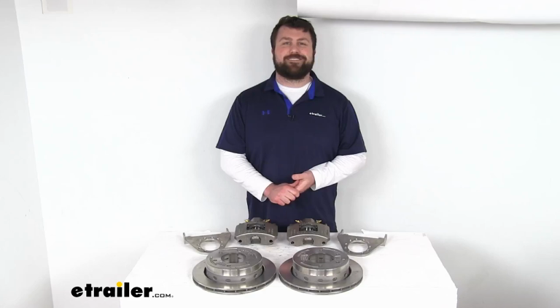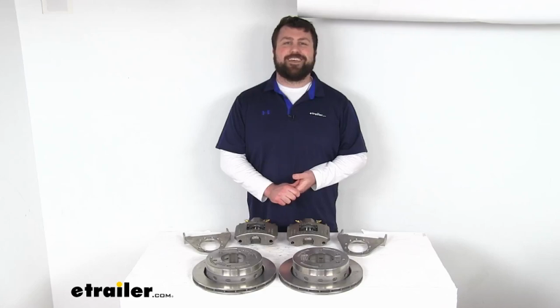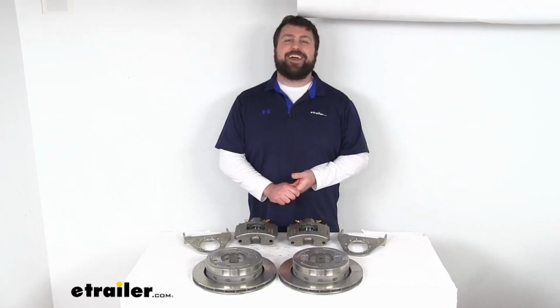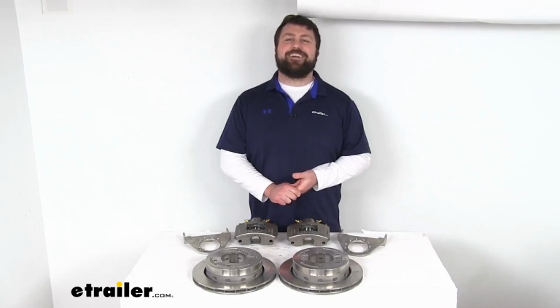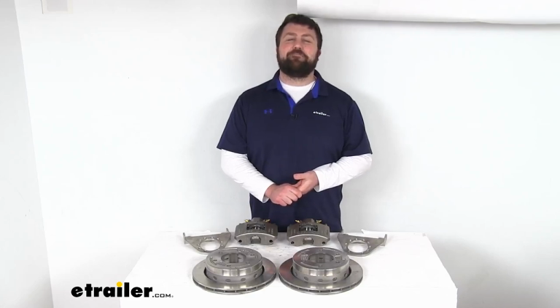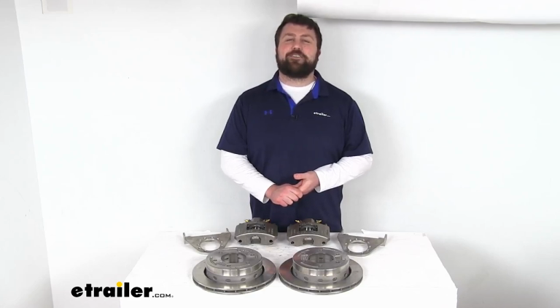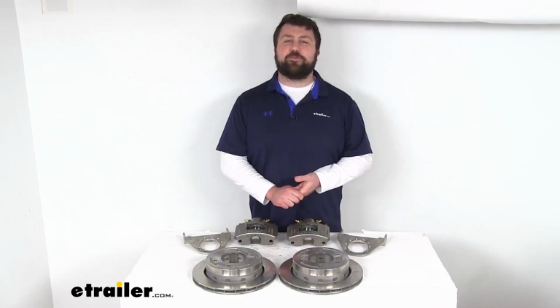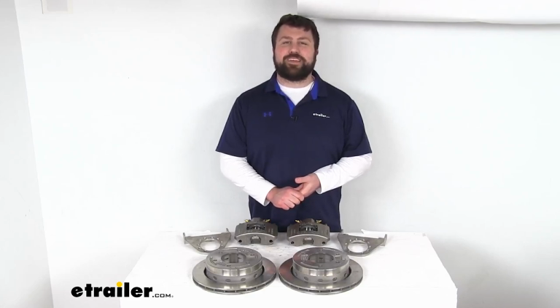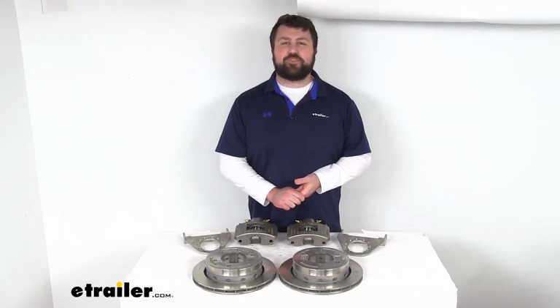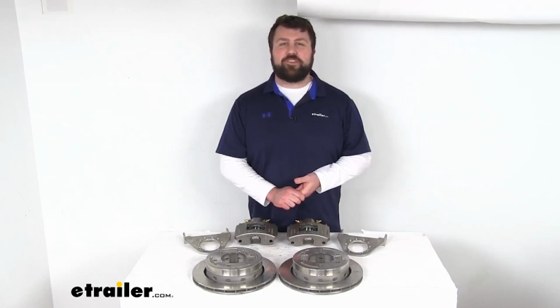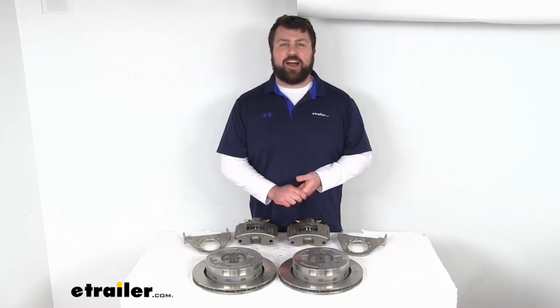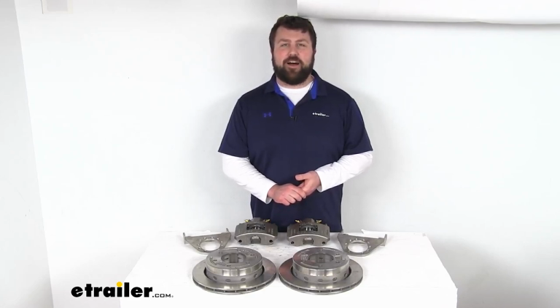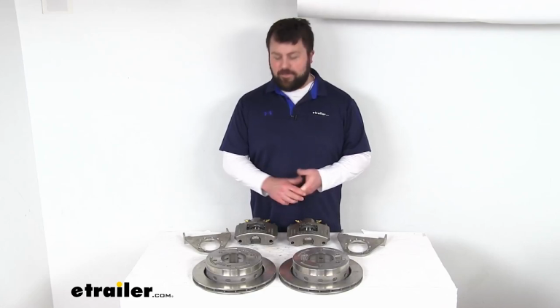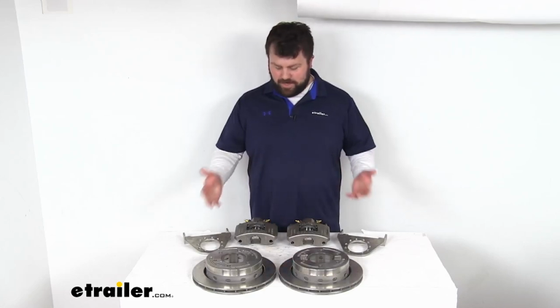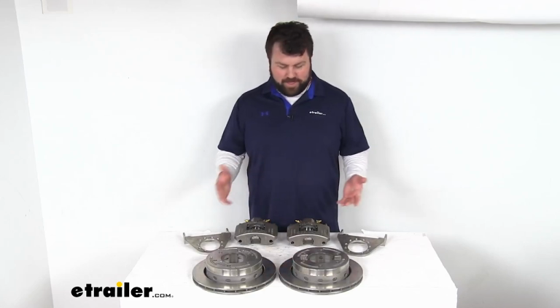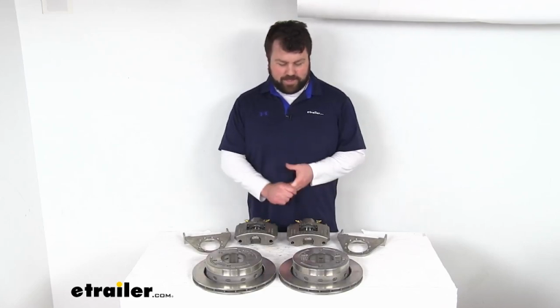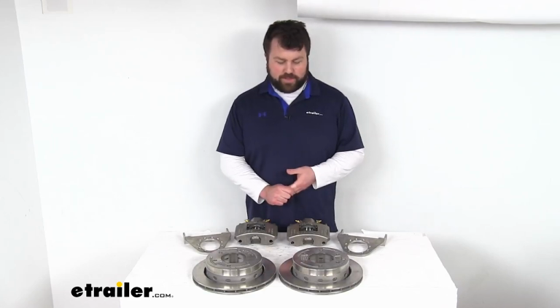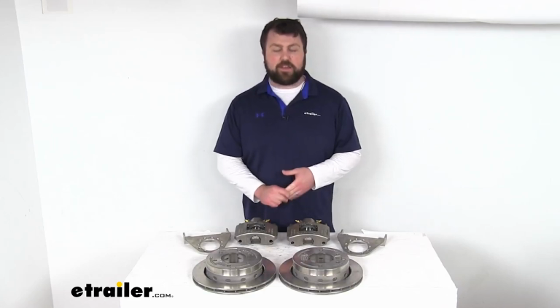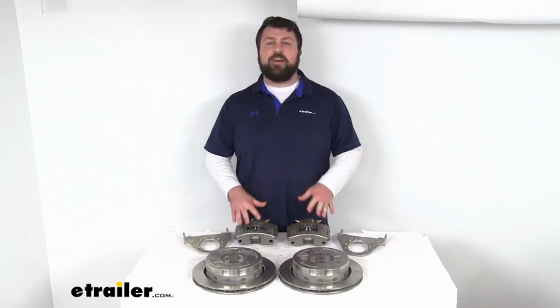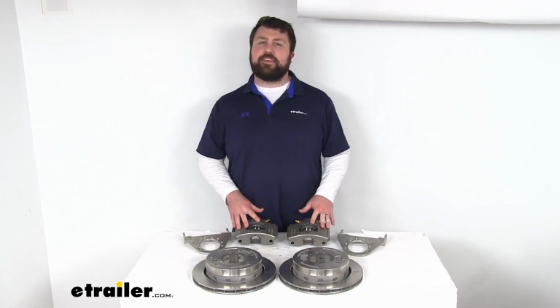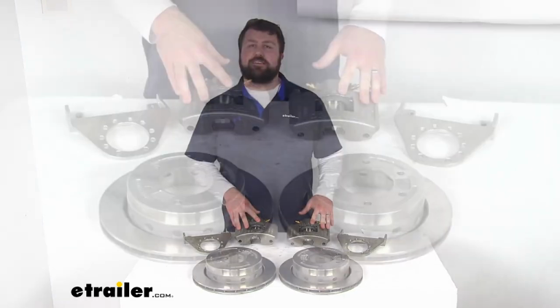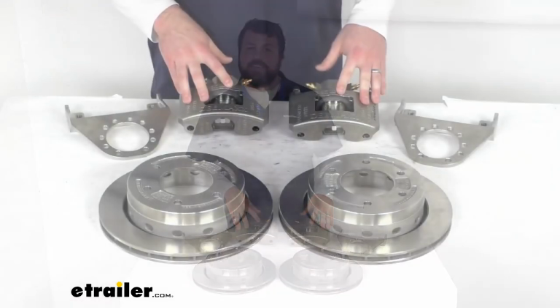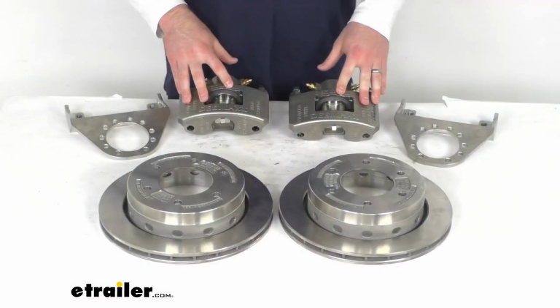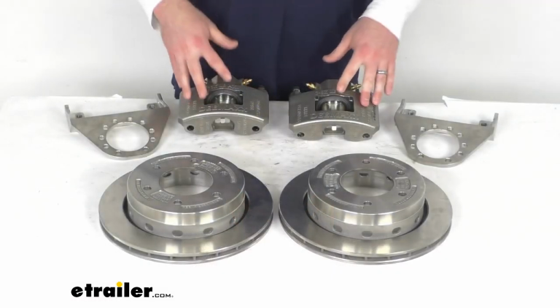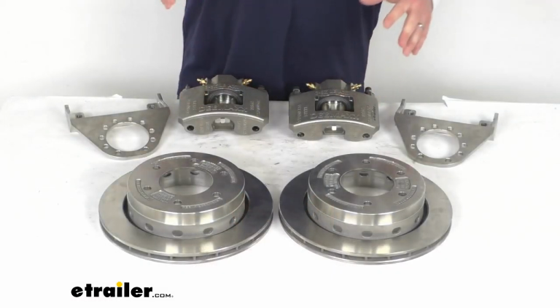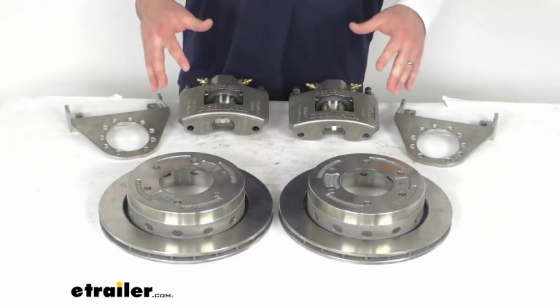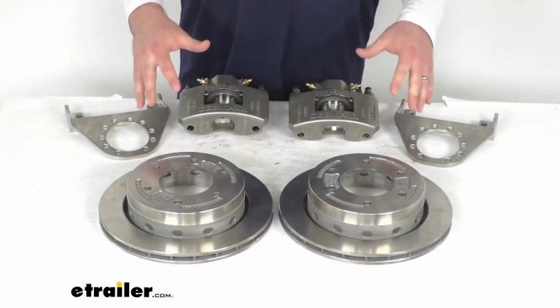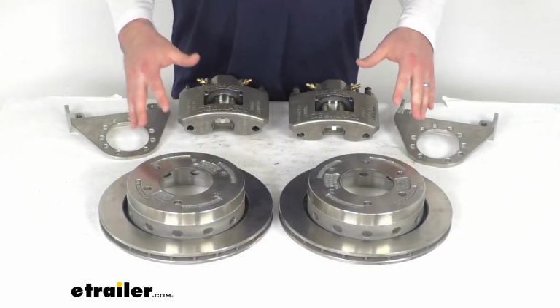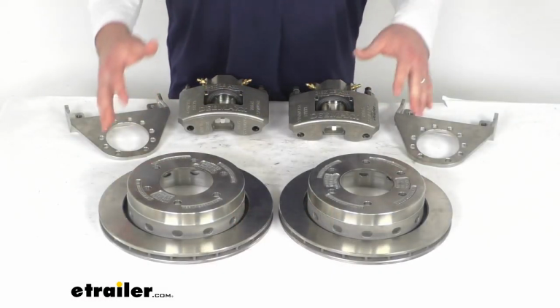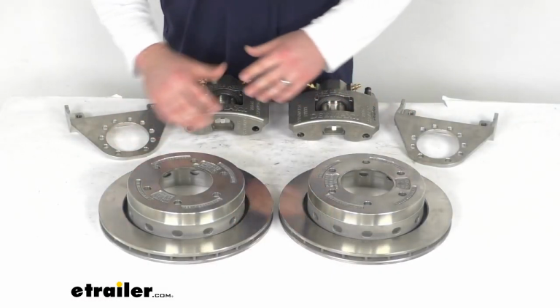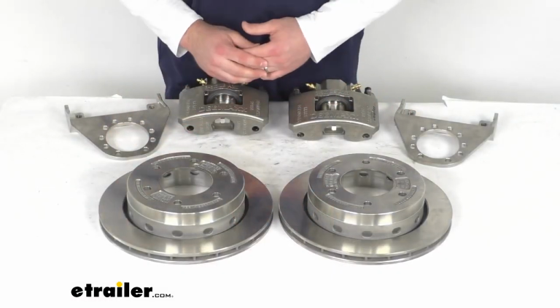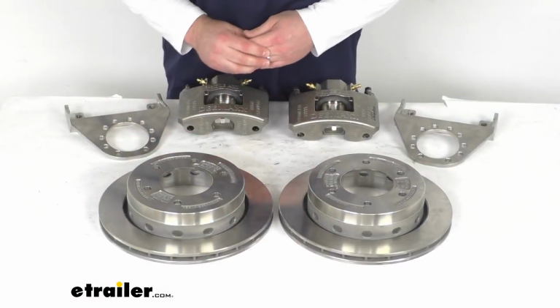Hi there, I'm Michael with eTrailer.com. Today we're going to take a quick look at this D-Max Stainless Steel Disc Brake Kit.